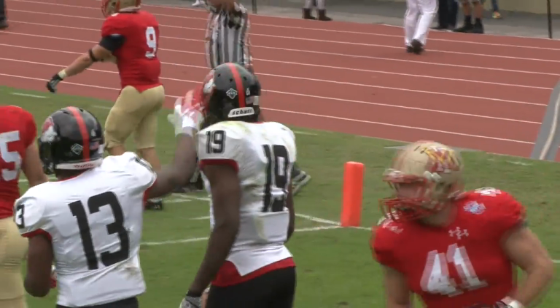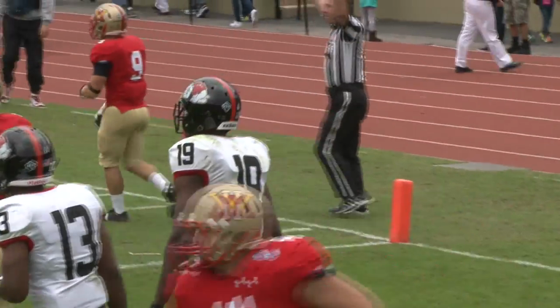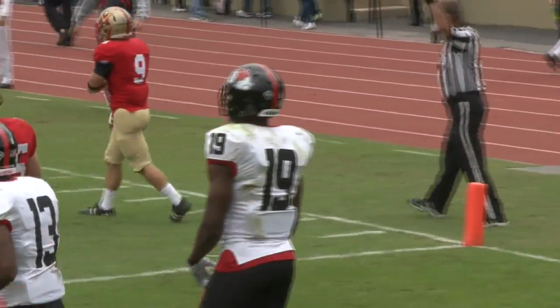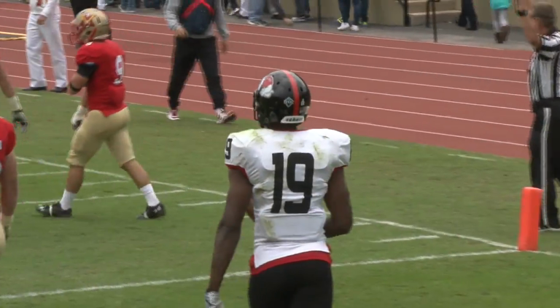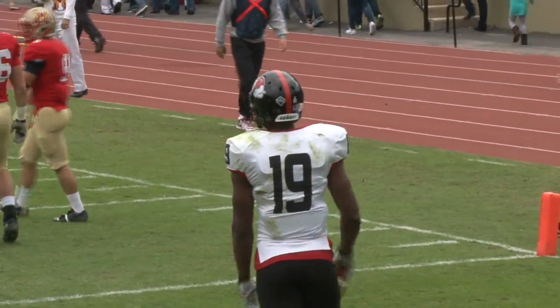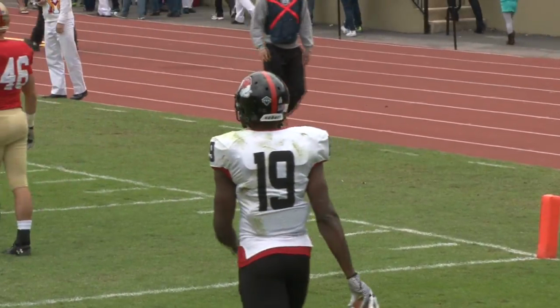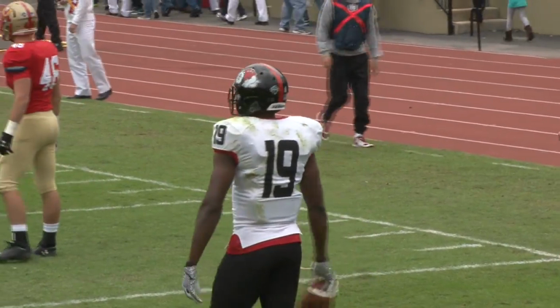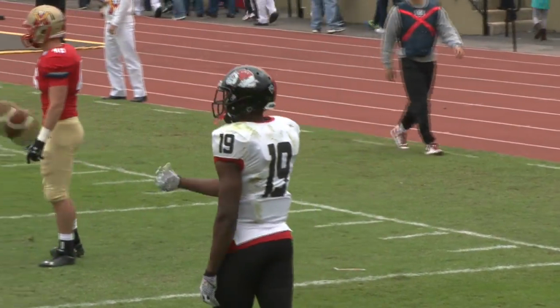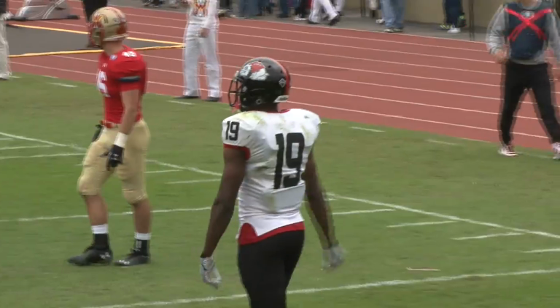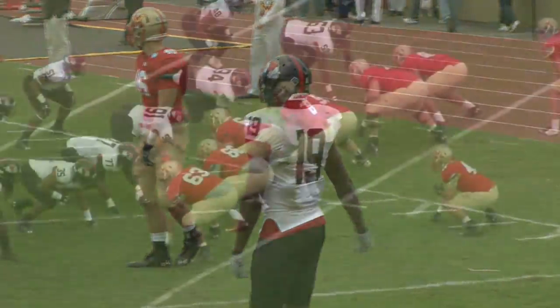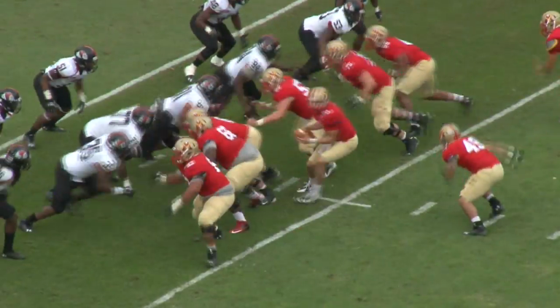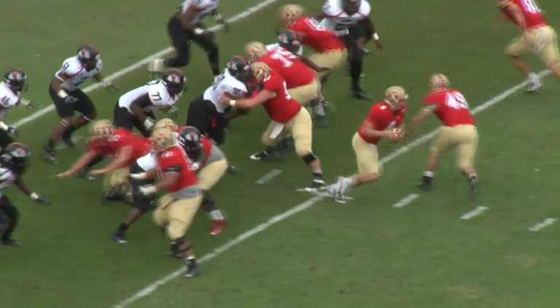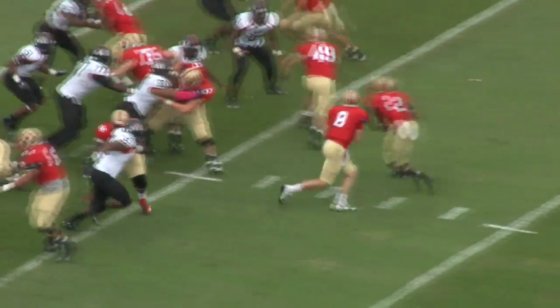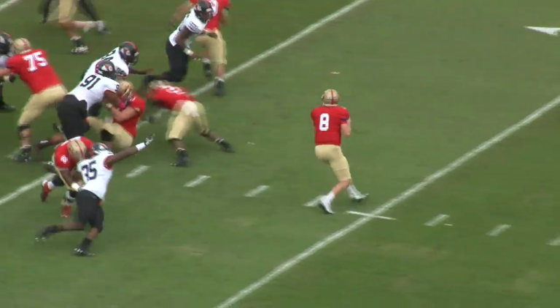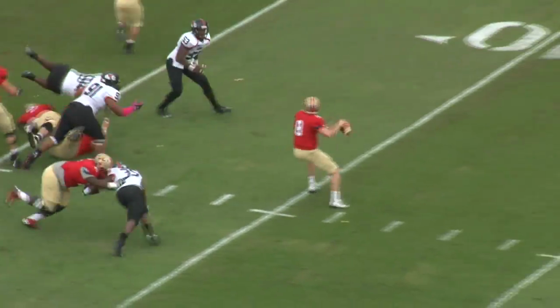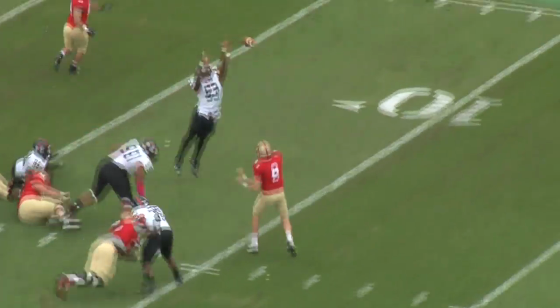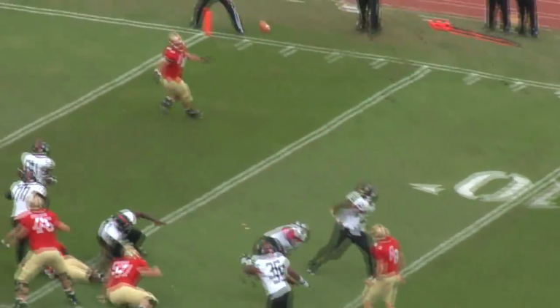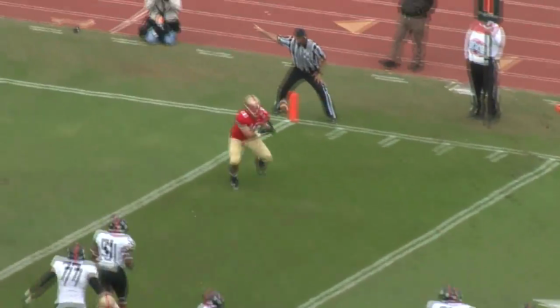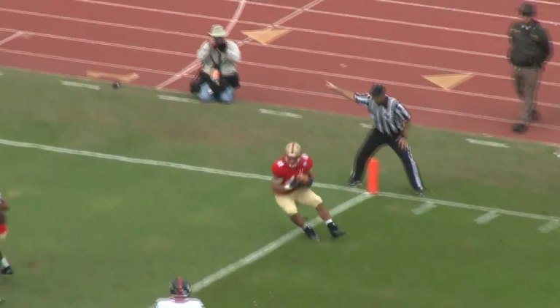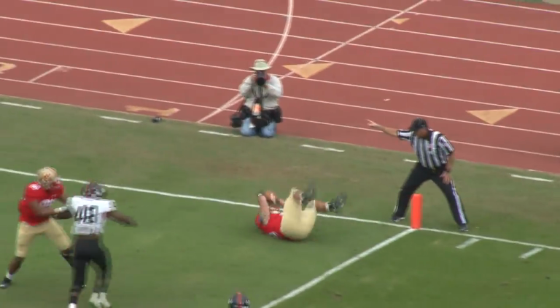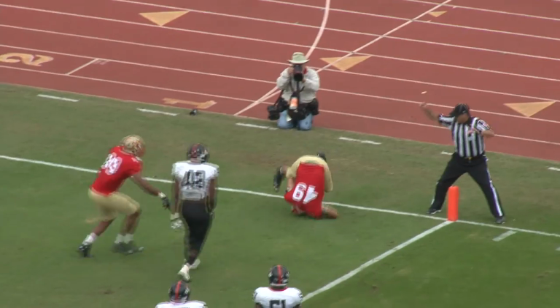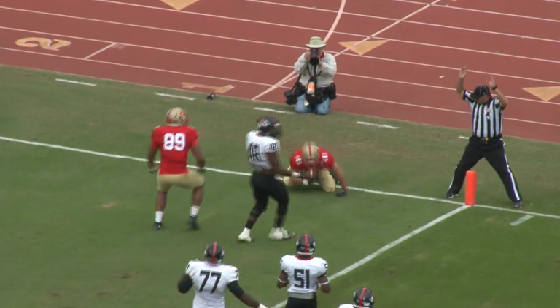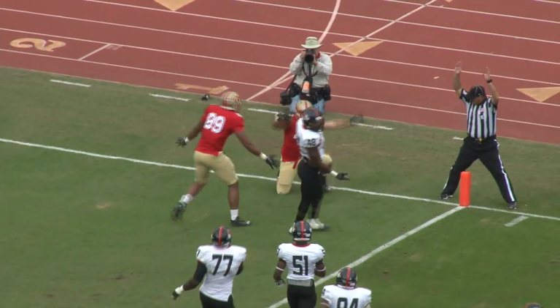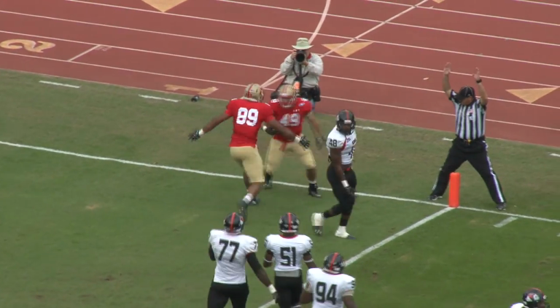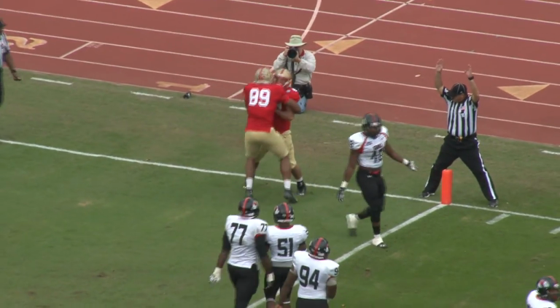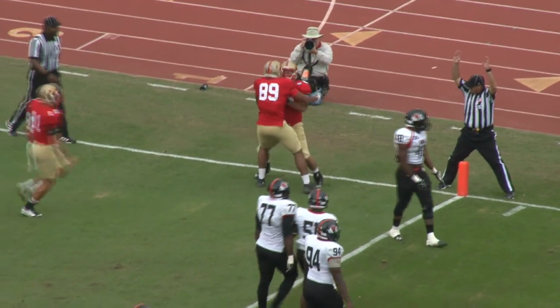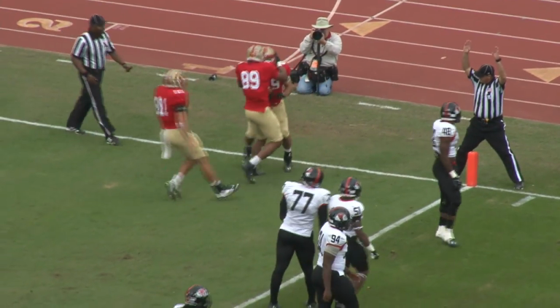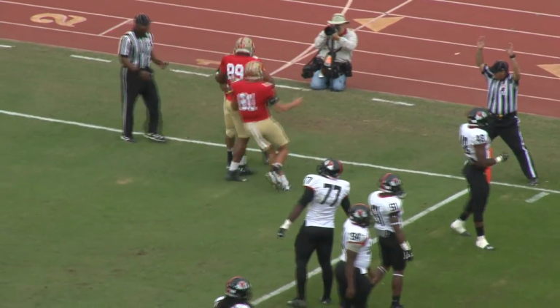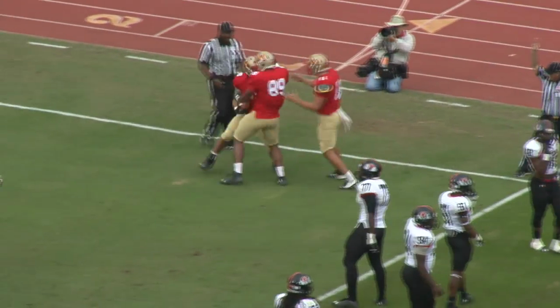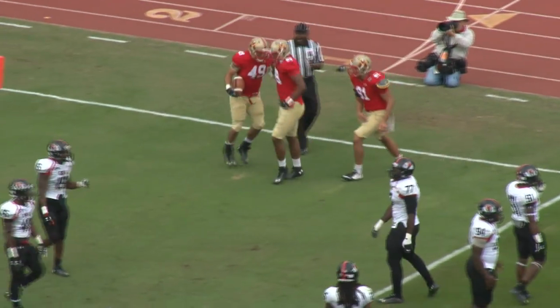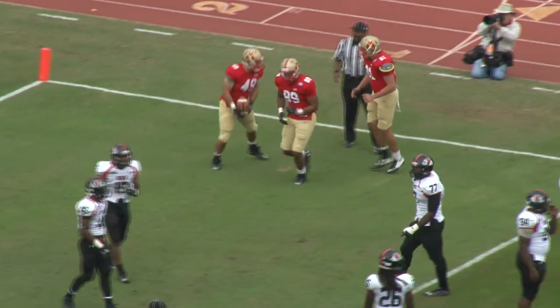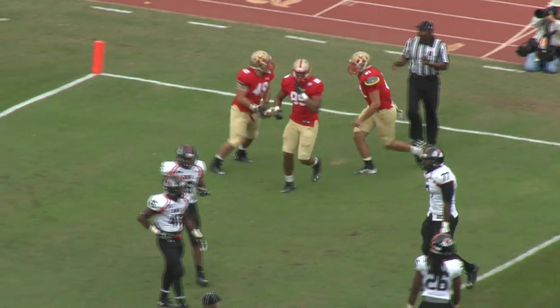They say he stepped out of bounds upfield at the 30. First and goal from the 3. Cobb turns, Gibbs, he'll pass, wide open. Vardo makes the catch — touchdown, VMI! Kyle Vardo, nobody picked him up.